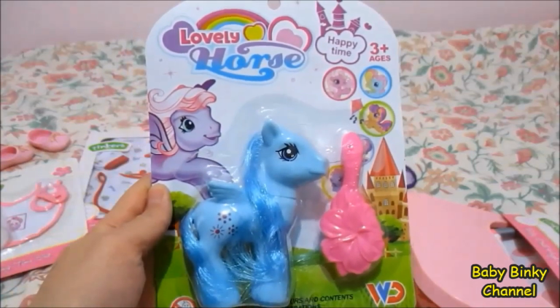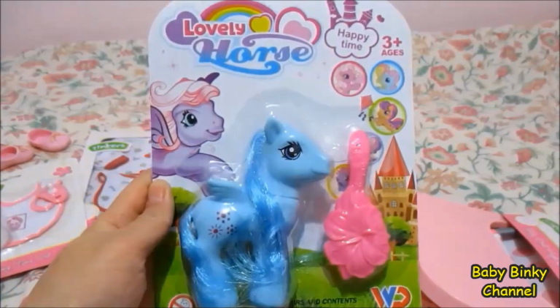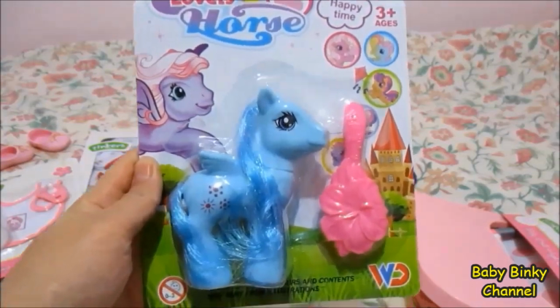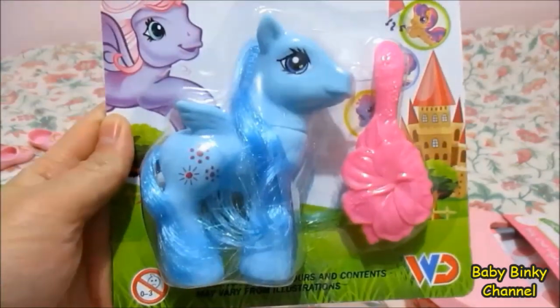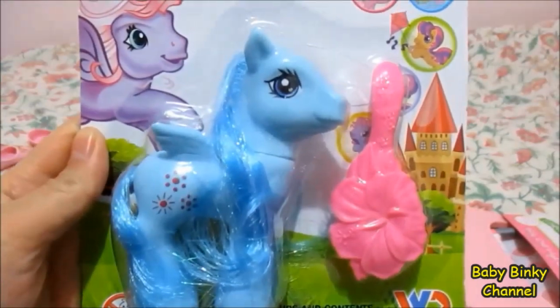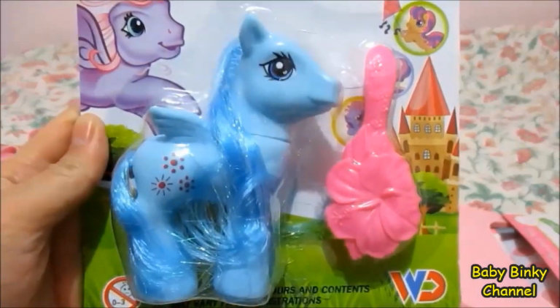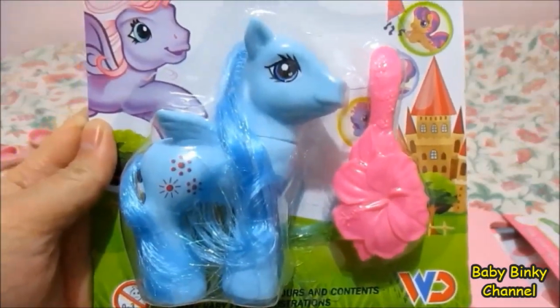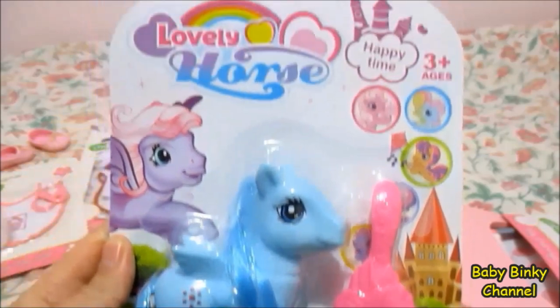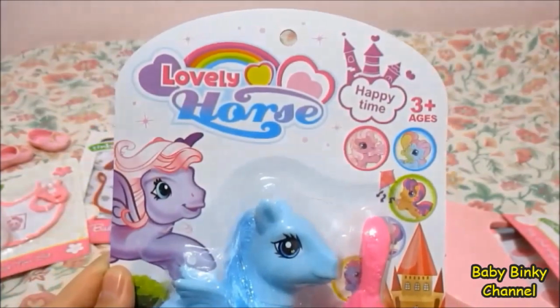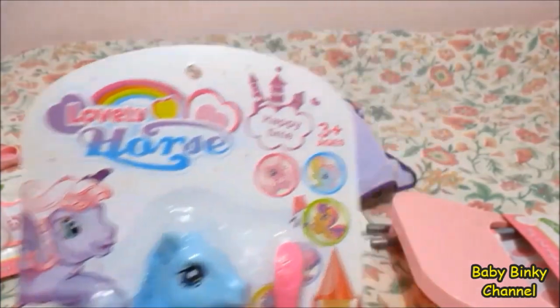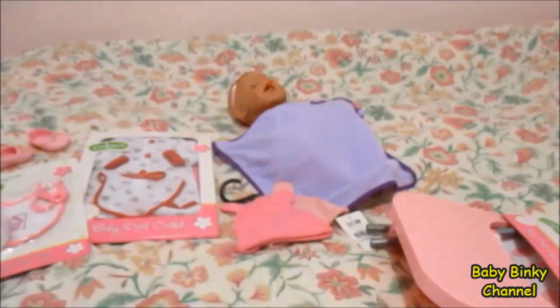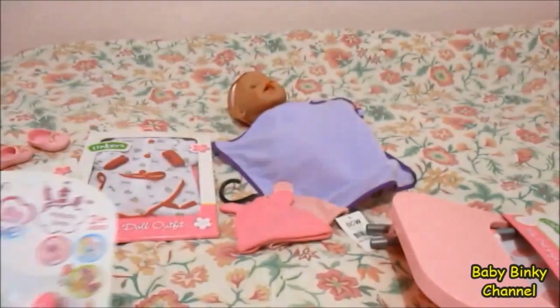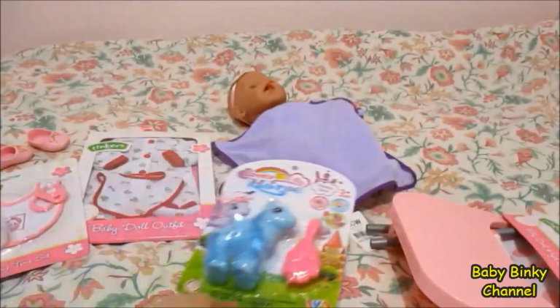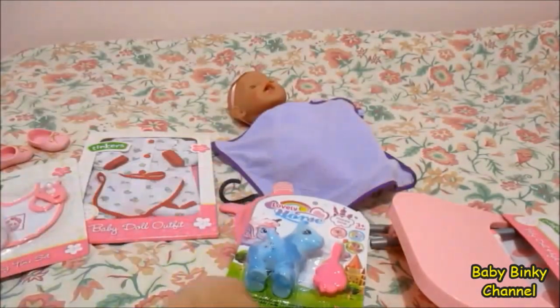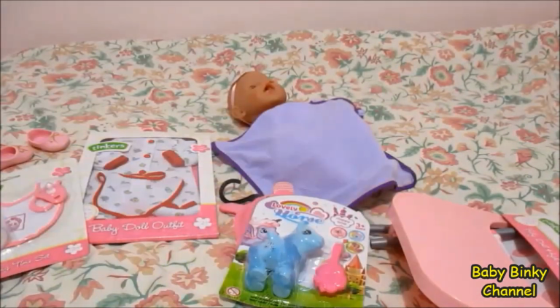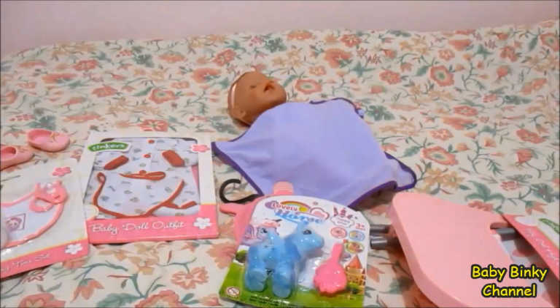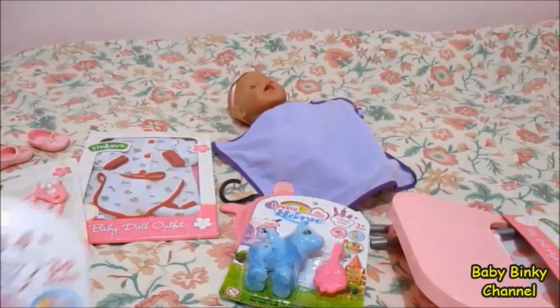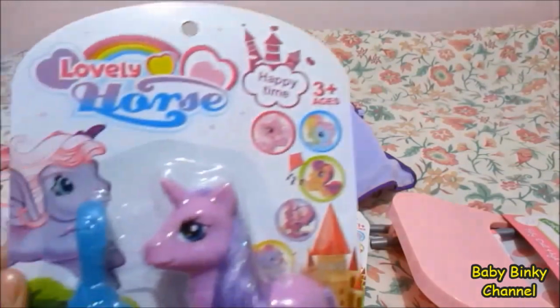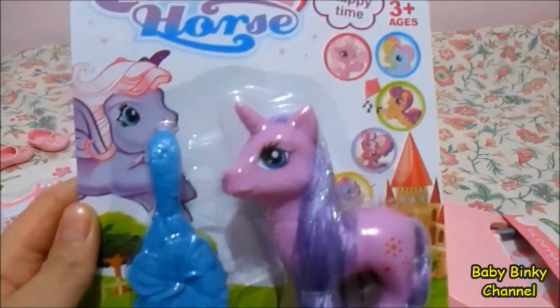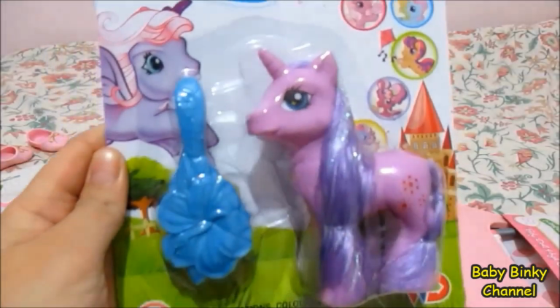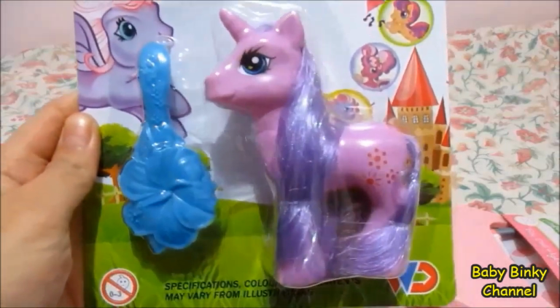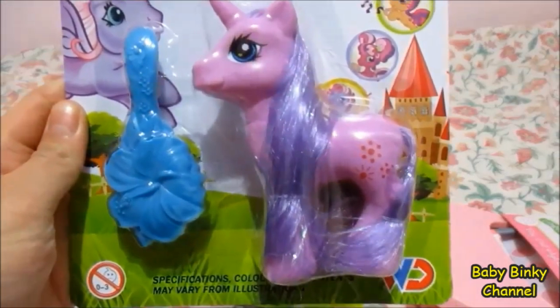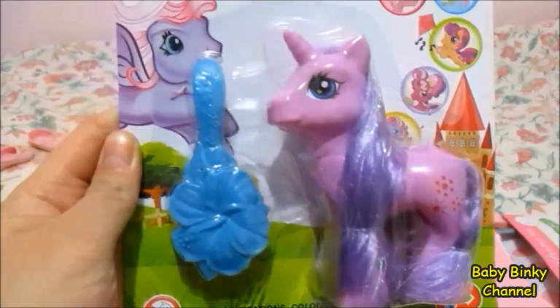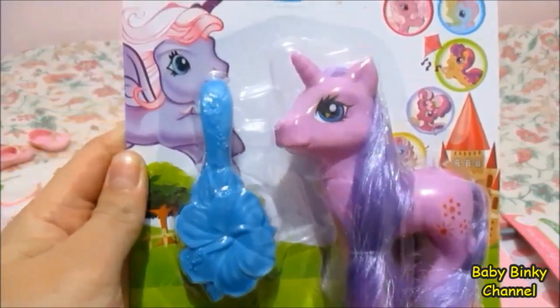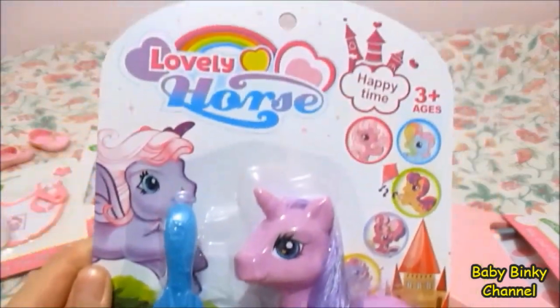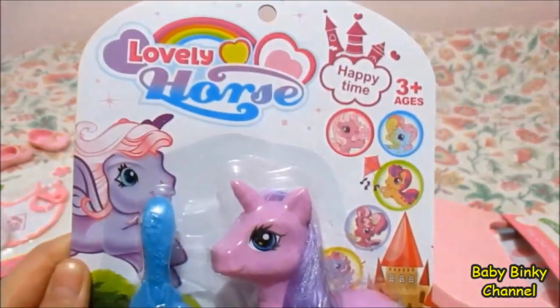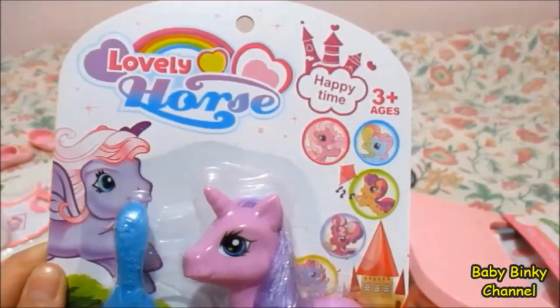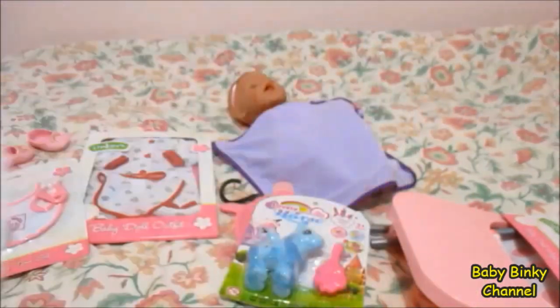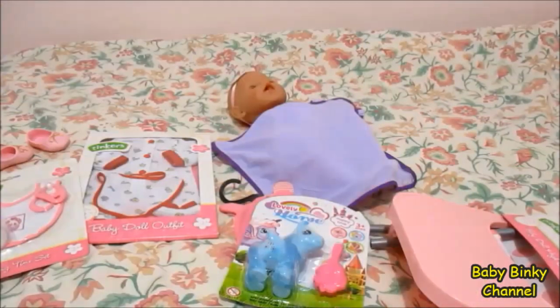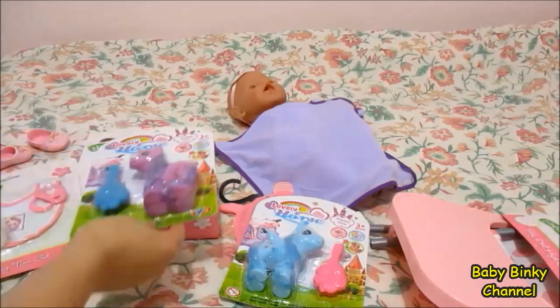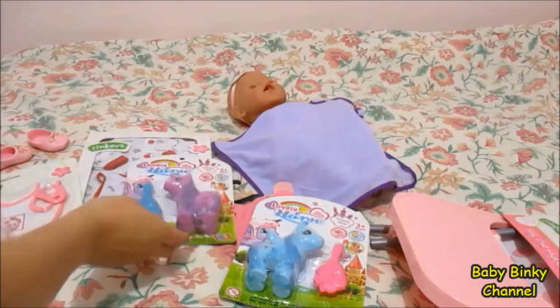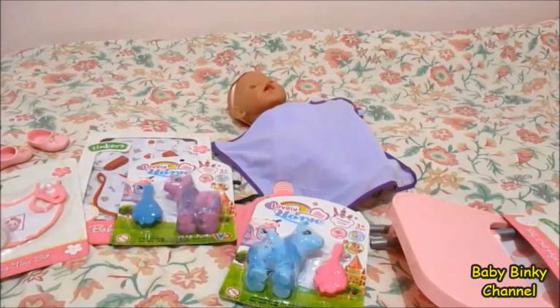And I also got her a pony. It comes with a brush. And I also got the purple version of the pony. It's pretty cute — I think she'll enjoy this.